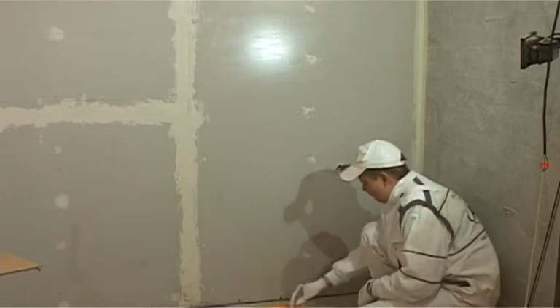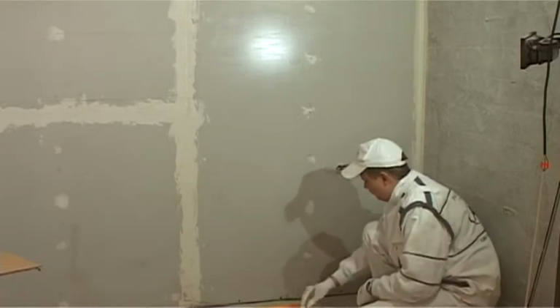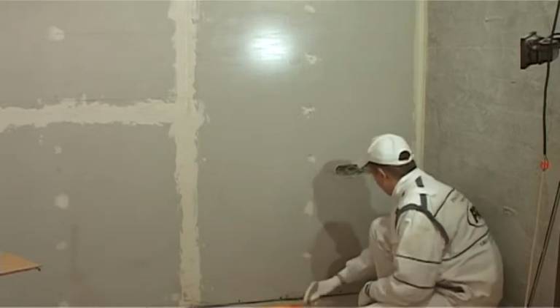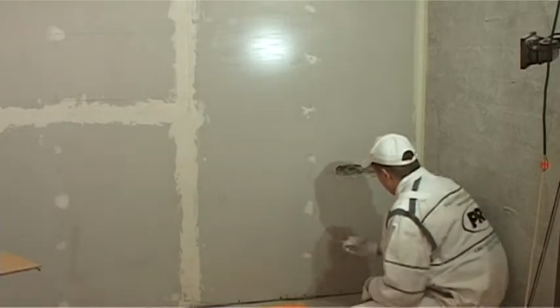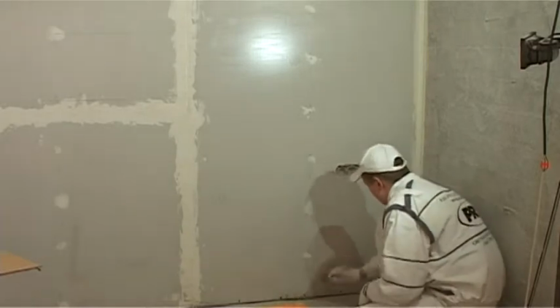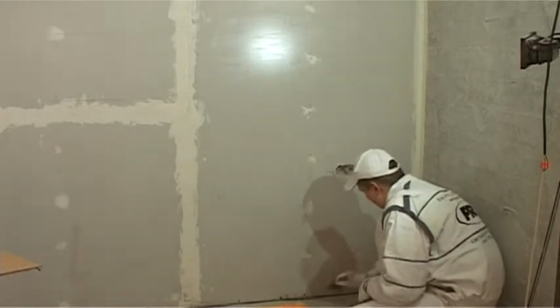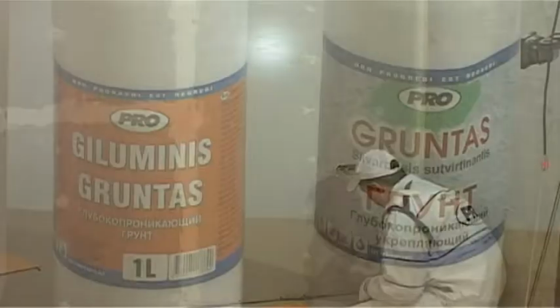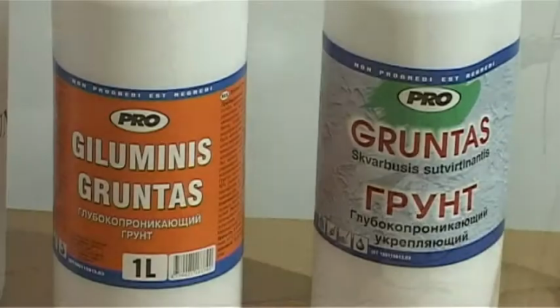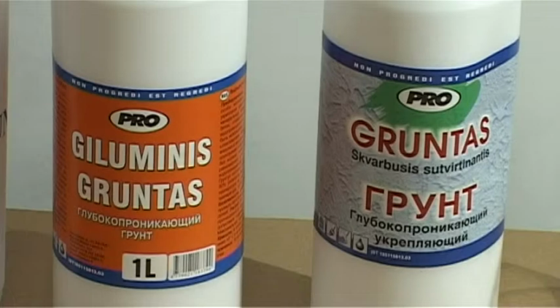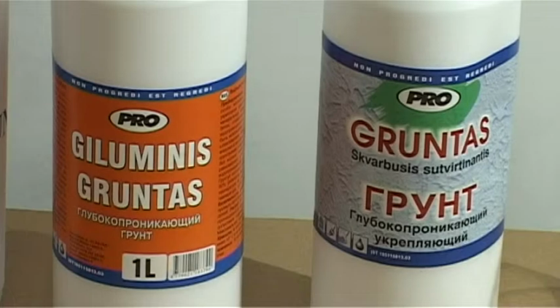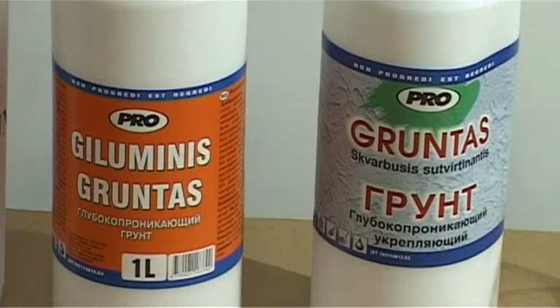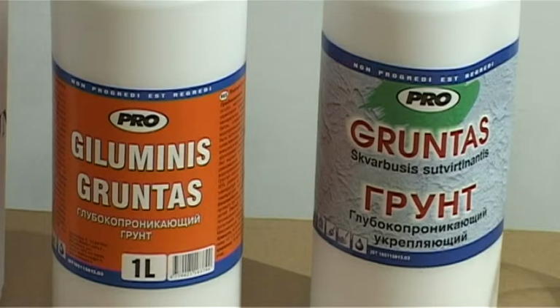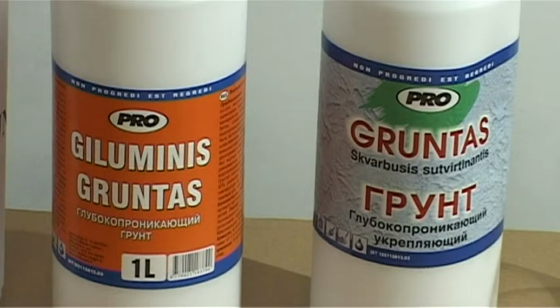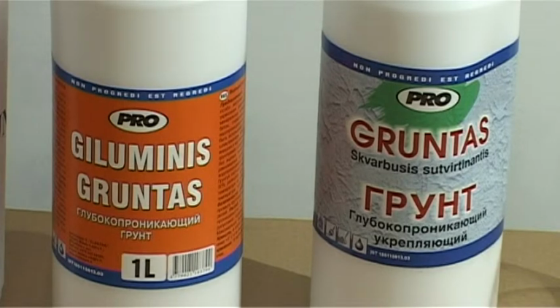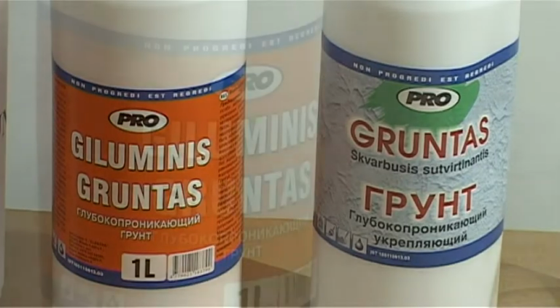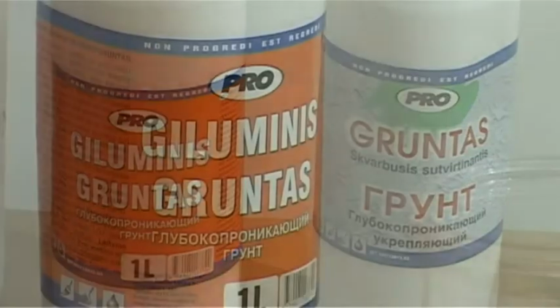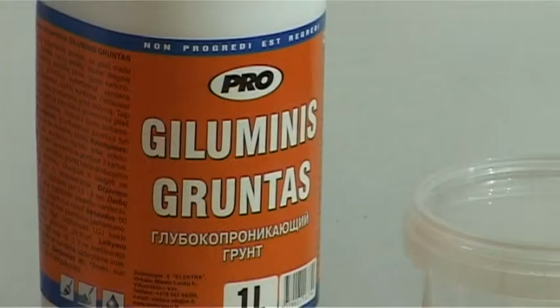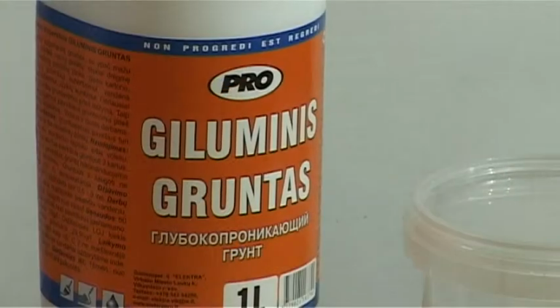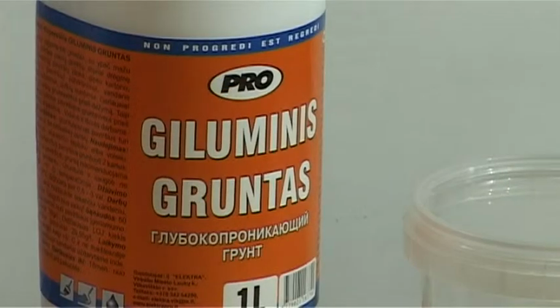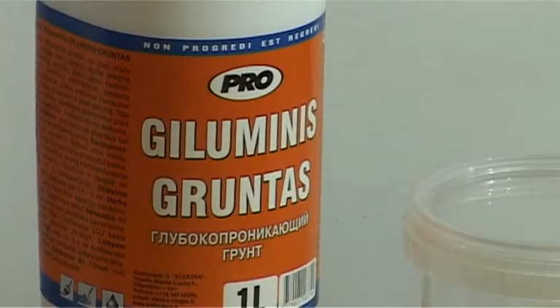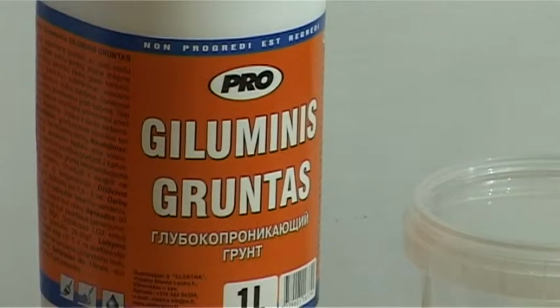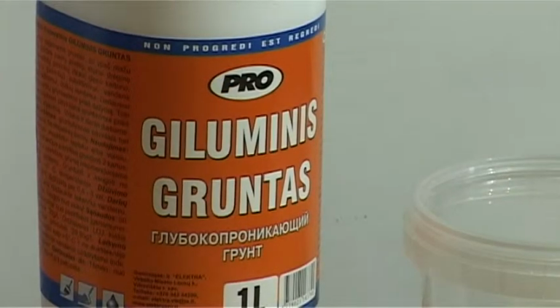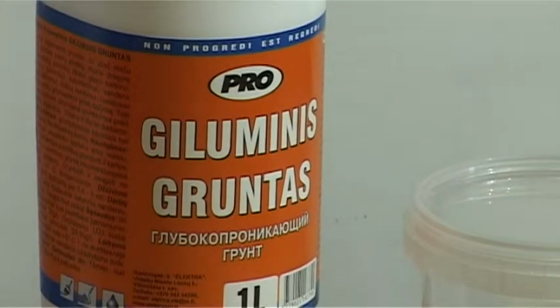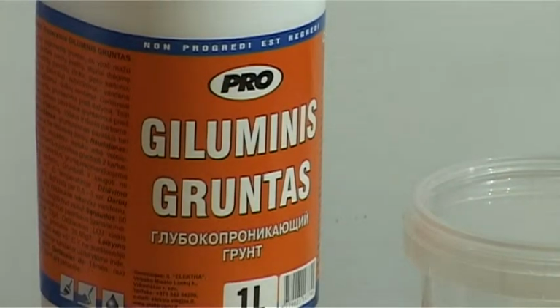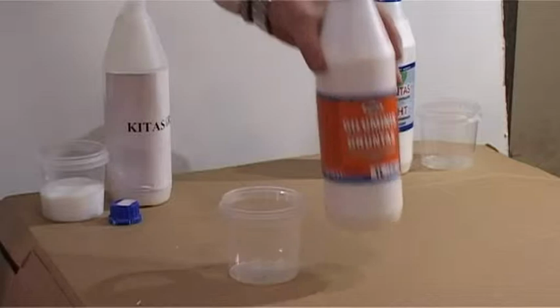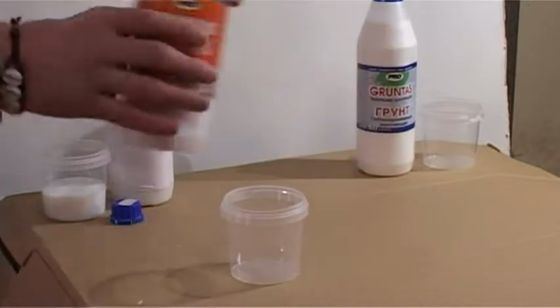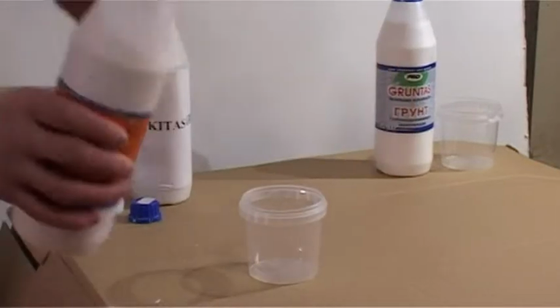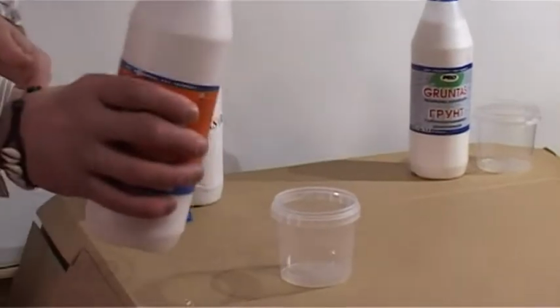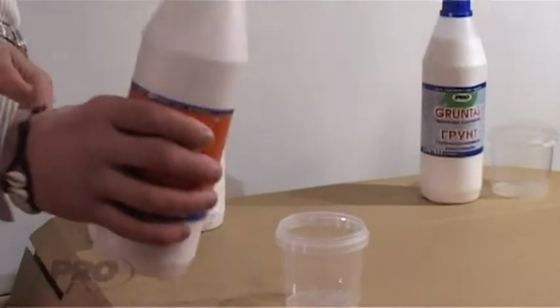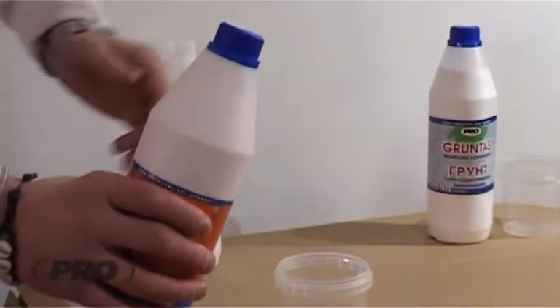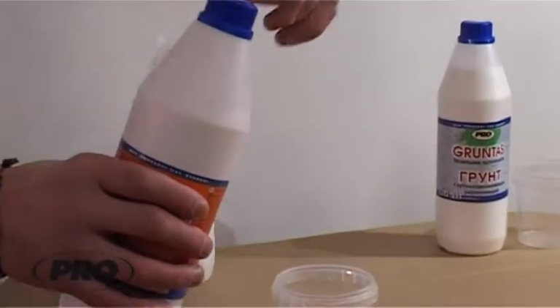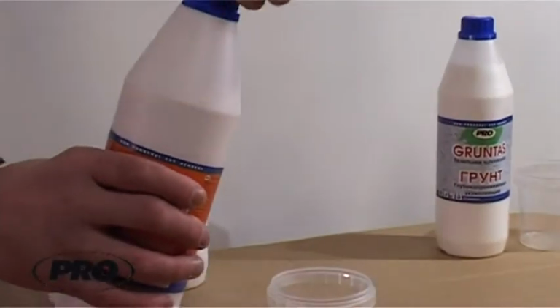It is relevant not only to perform proper priming but also to choose correctly the priming materials. The individual enterprise Electra produces a wide variety of primers with particularly good qualities.